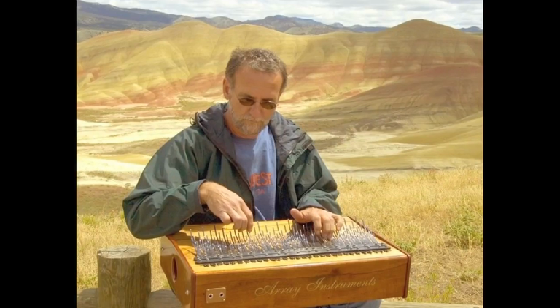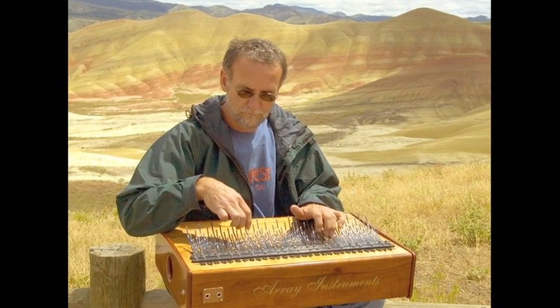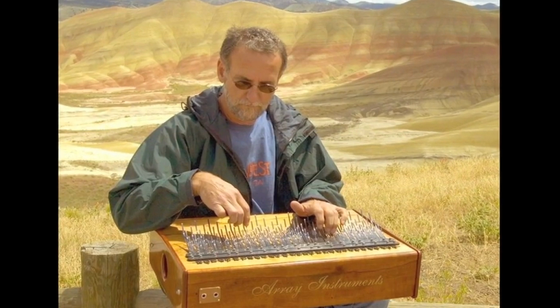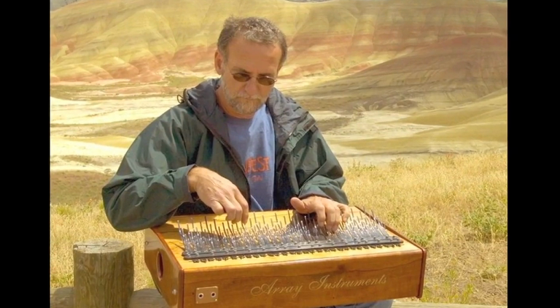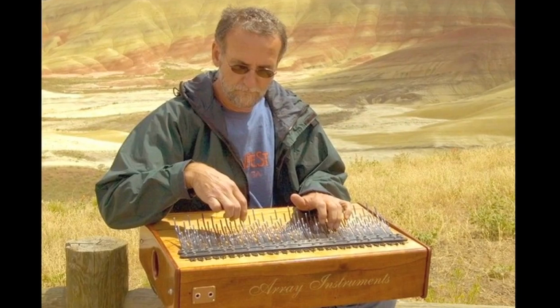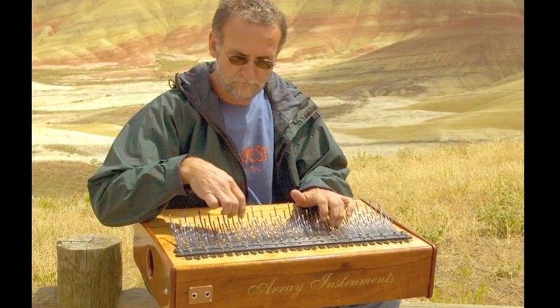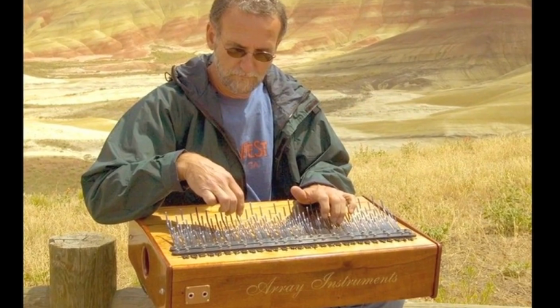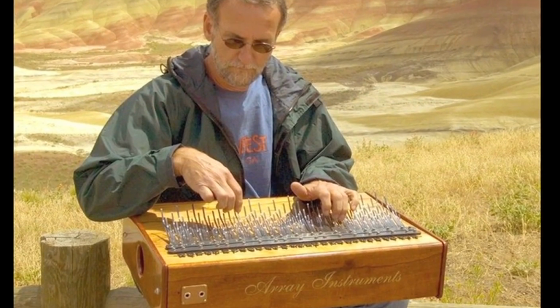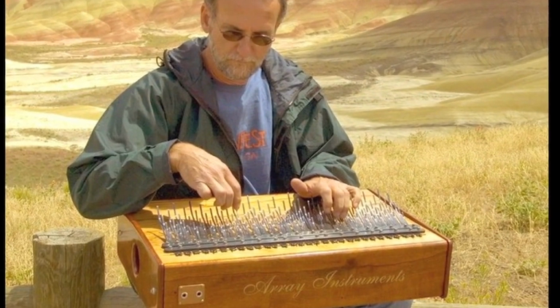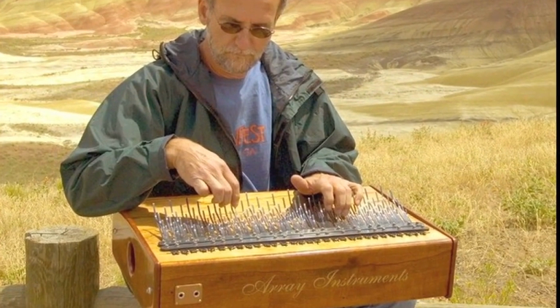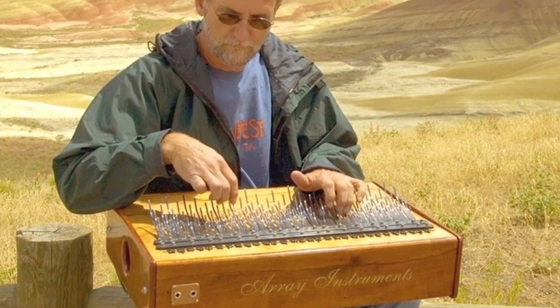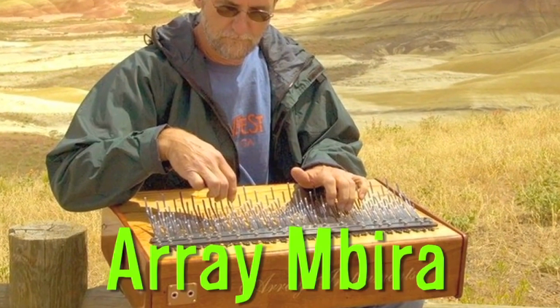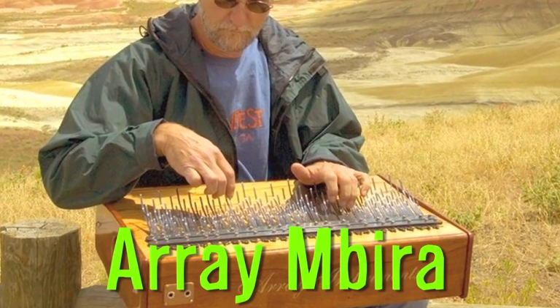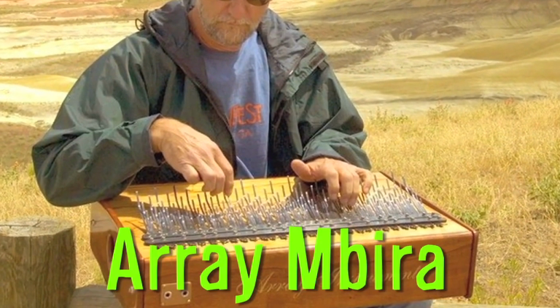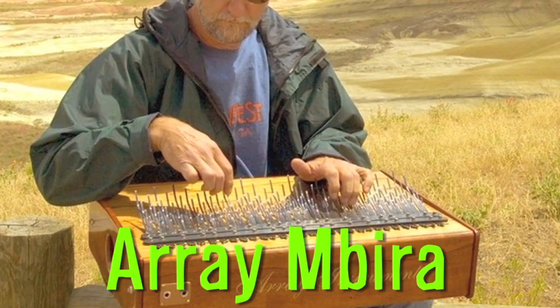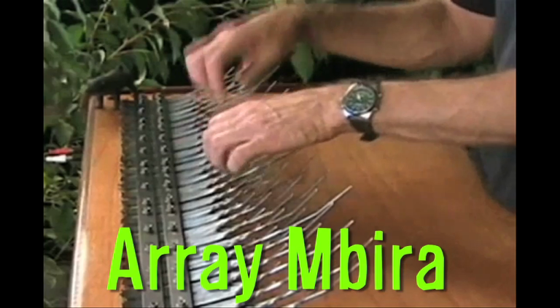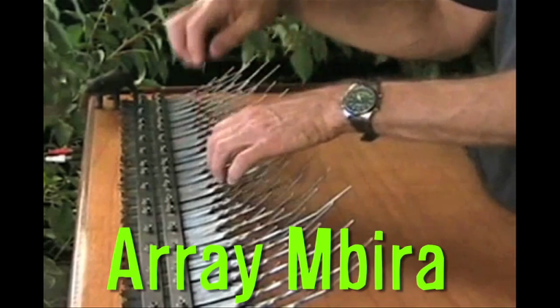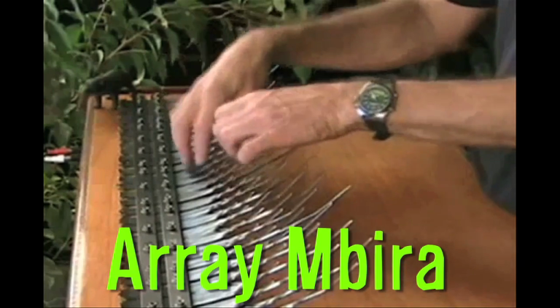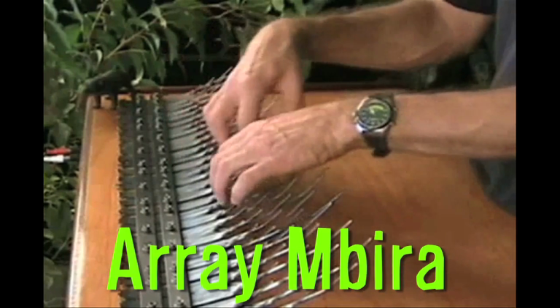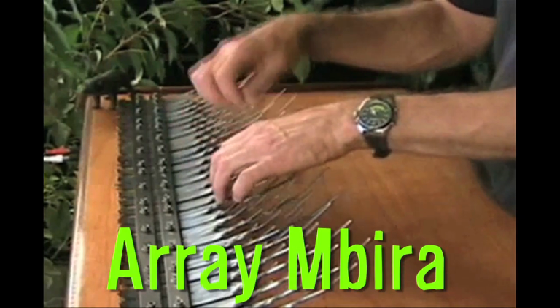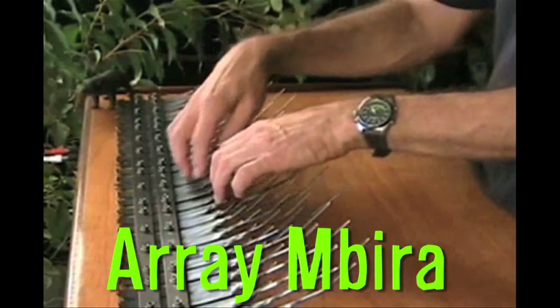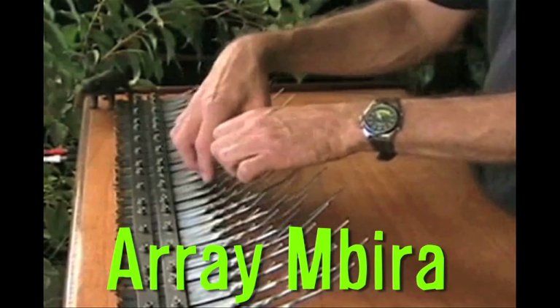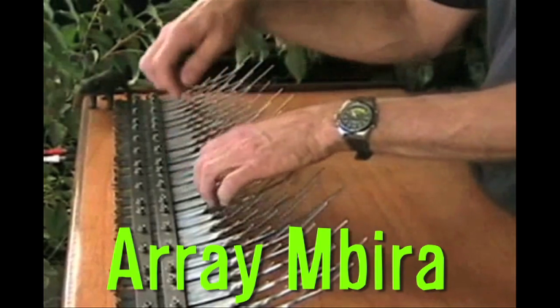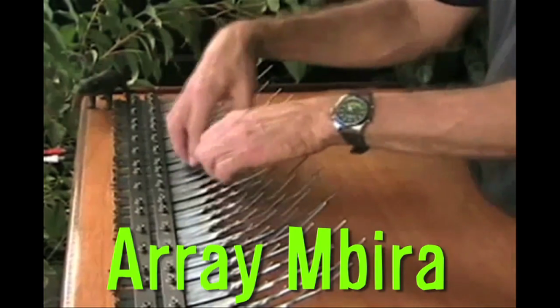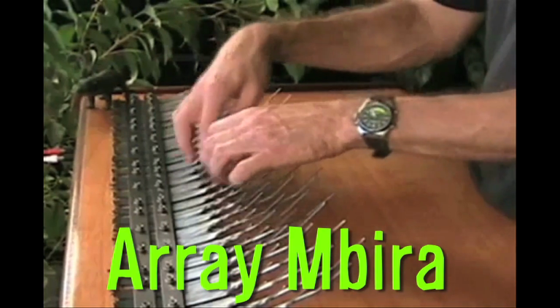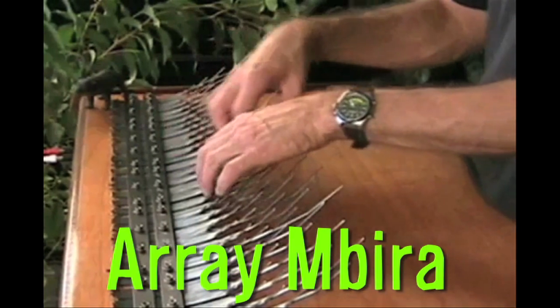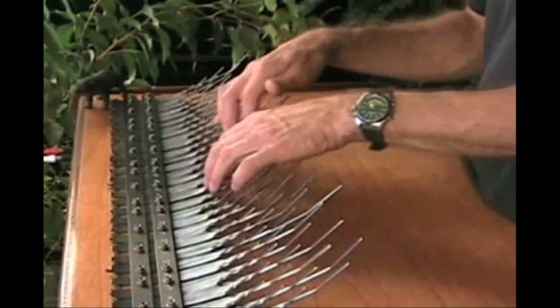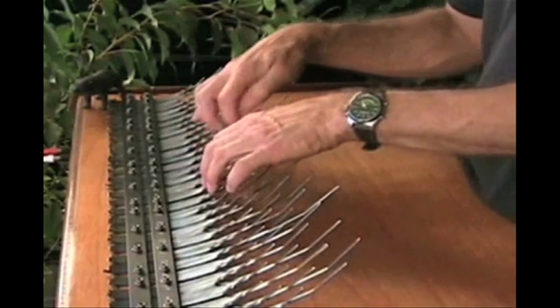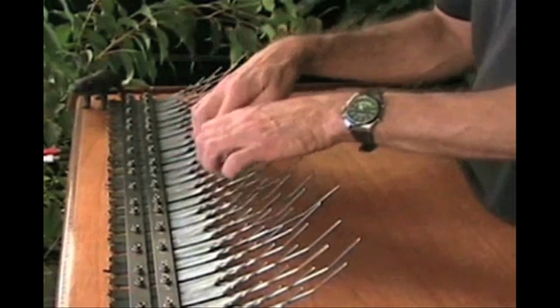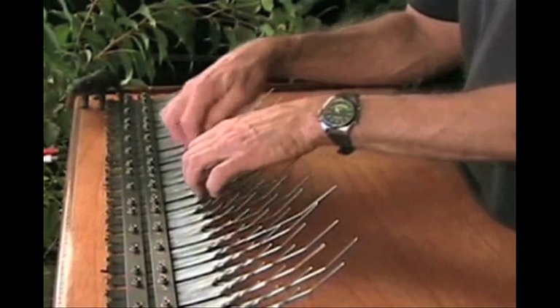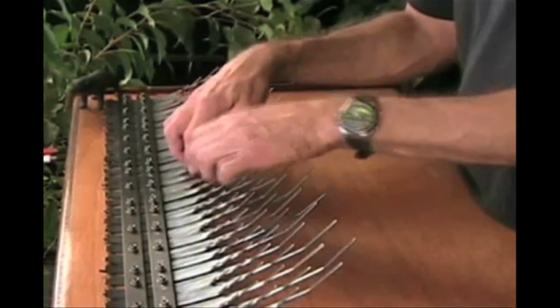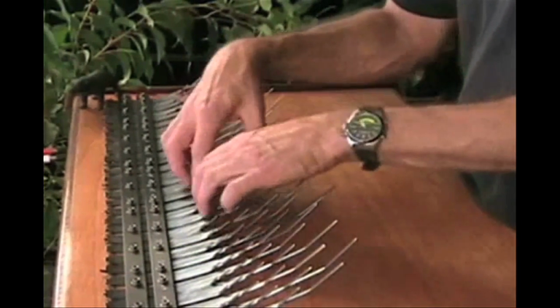Finally, just because it sounds so cool, here's a 5-octave Array Ambira. It was invented by Bill Wesley and features metal tines grouped into multiple octaves.